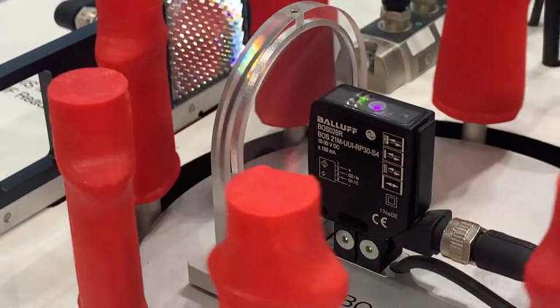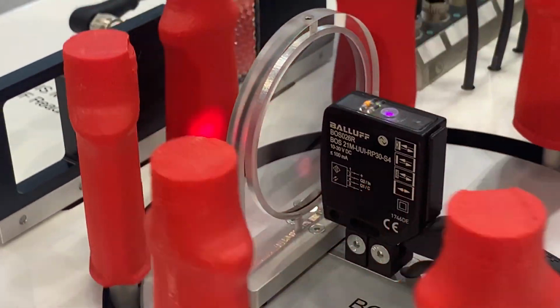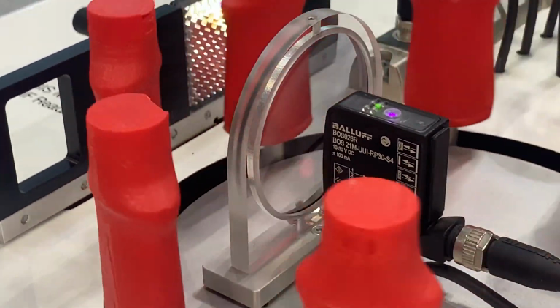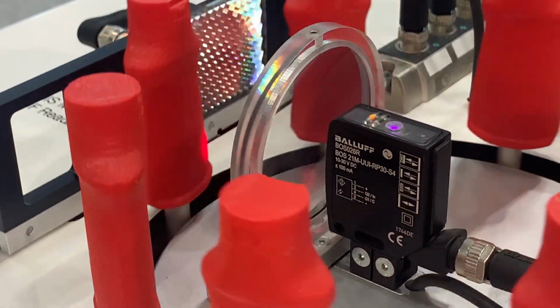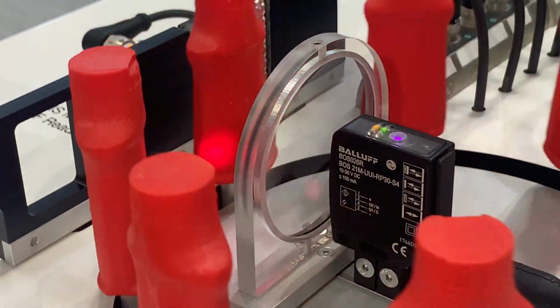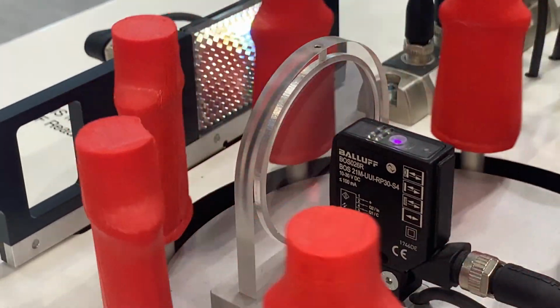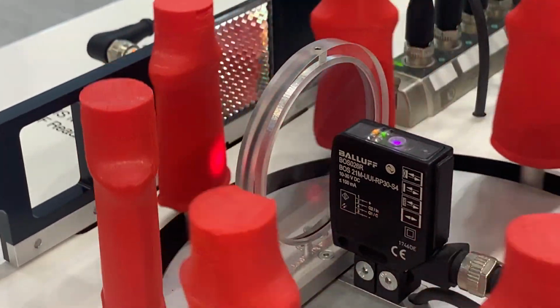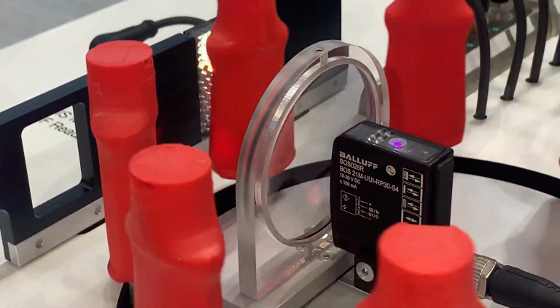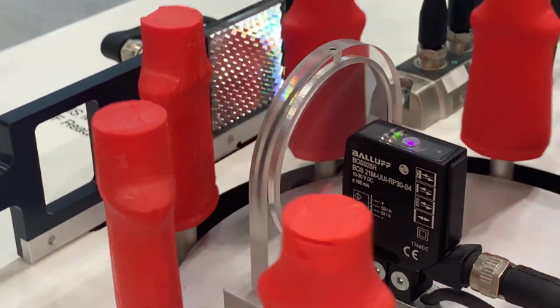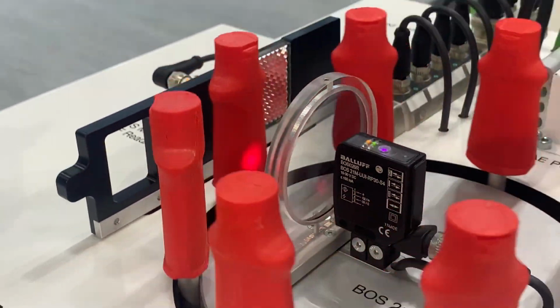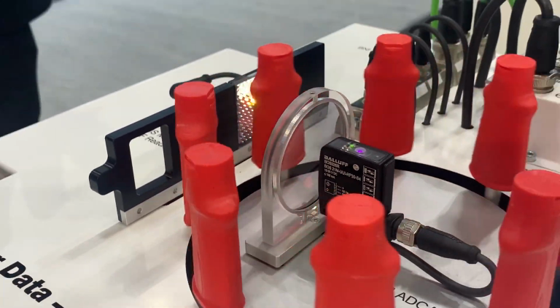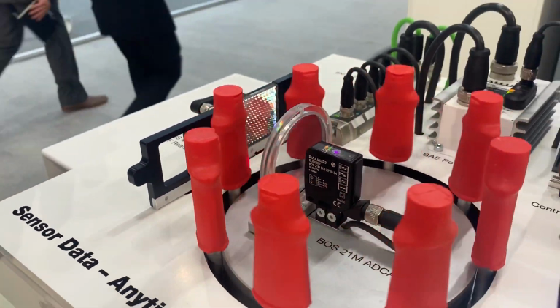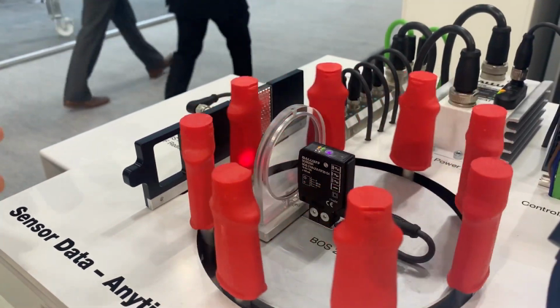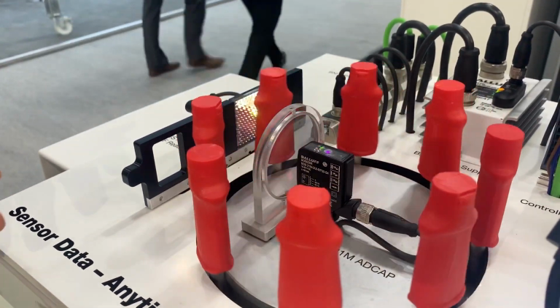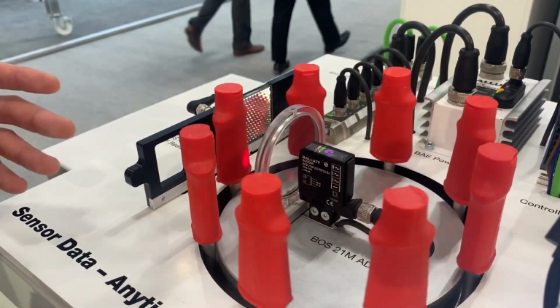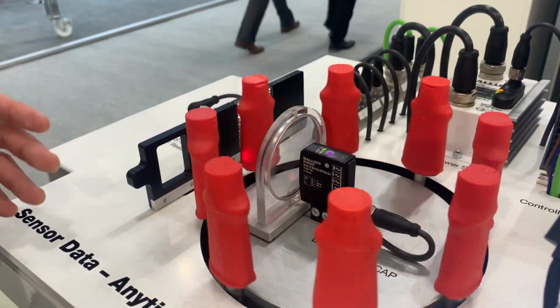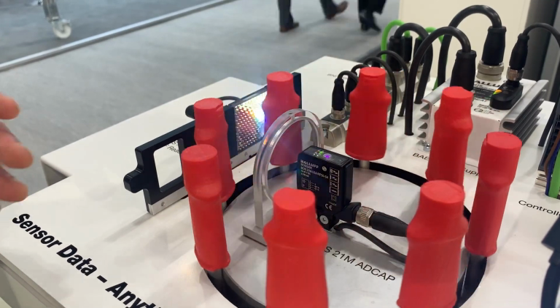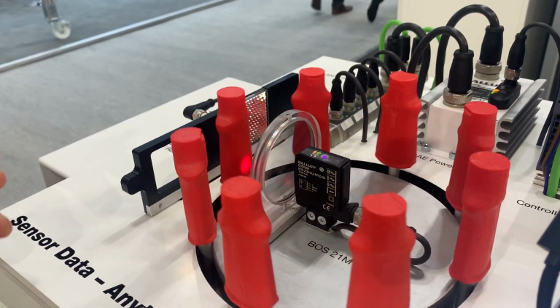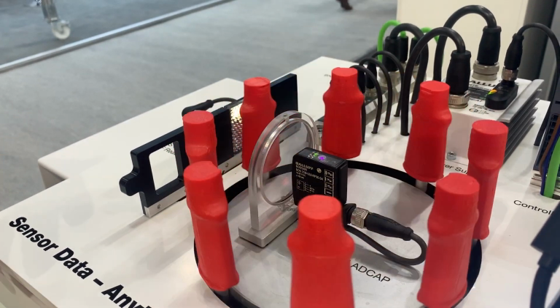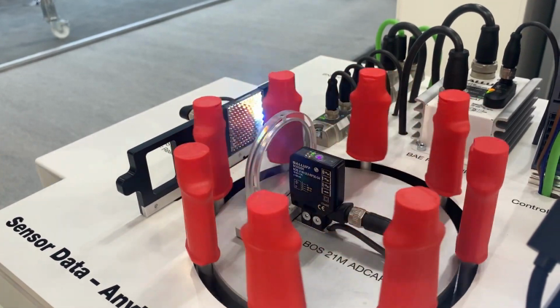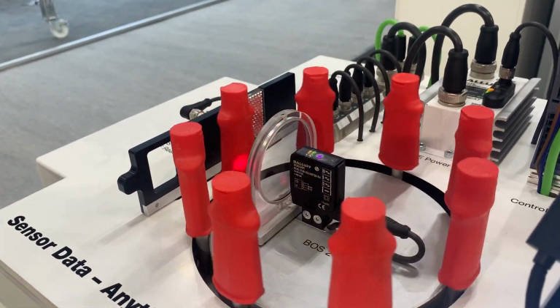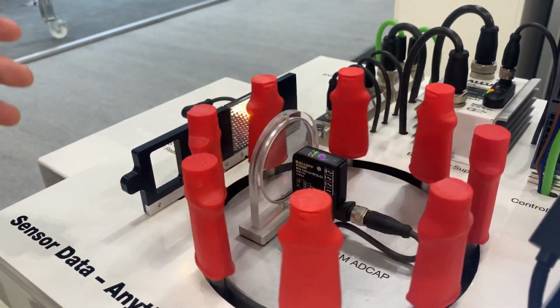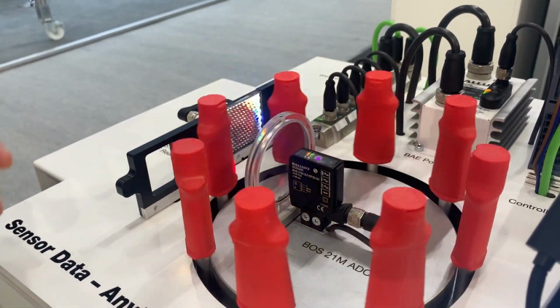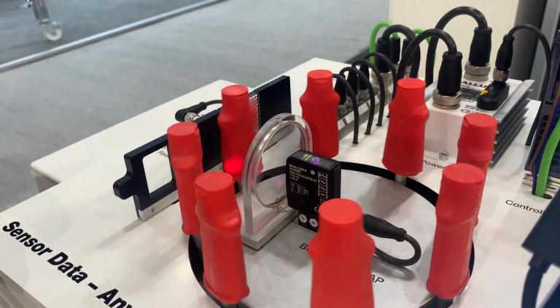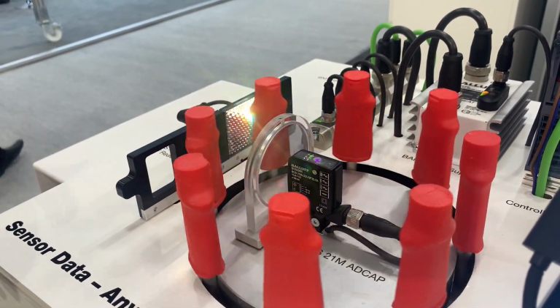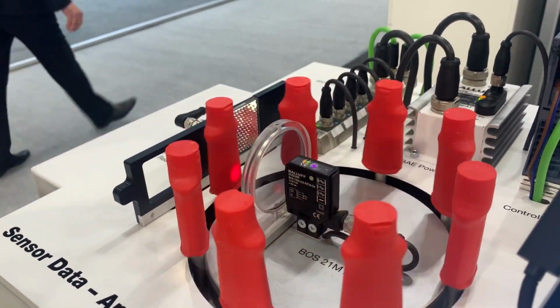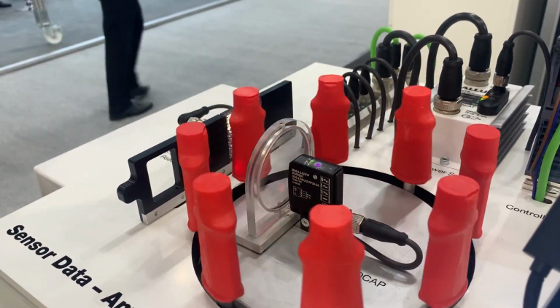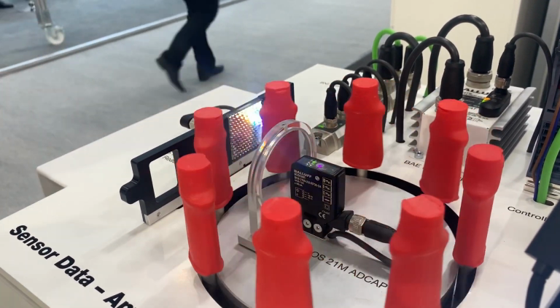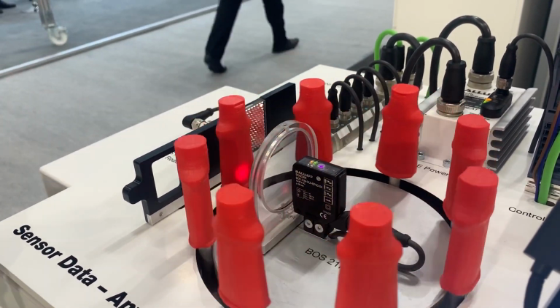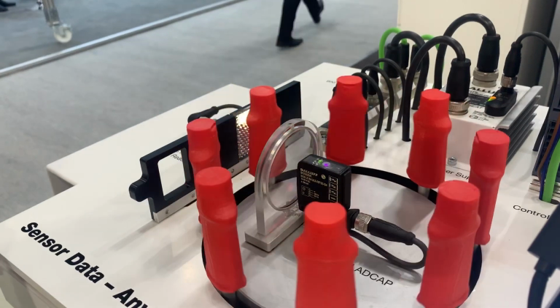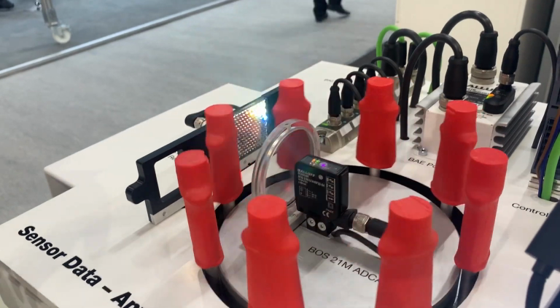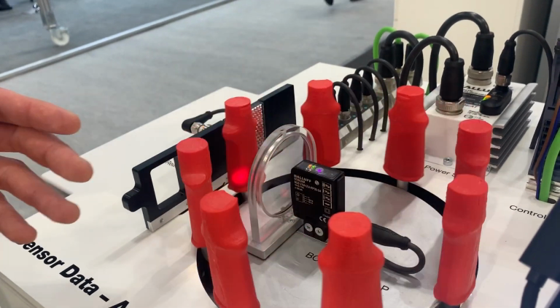So if the lens is dirty and needs cleaning or it's misaligned, then the operator, maintenance manager, or any engineer will easily be able to get into the advanced diagnostics and more intelligent features of the sensor.